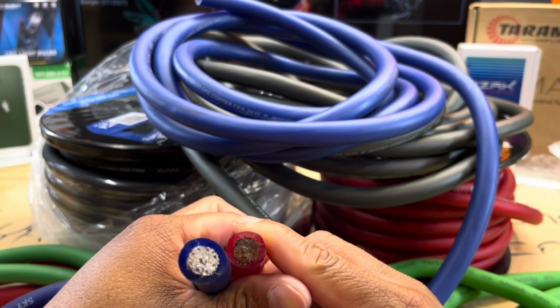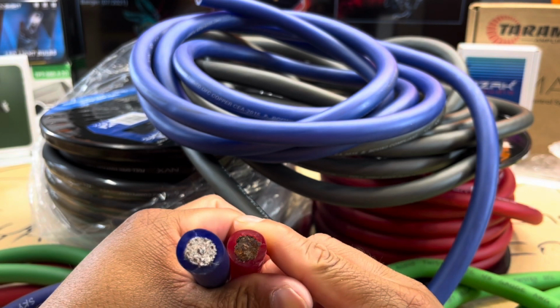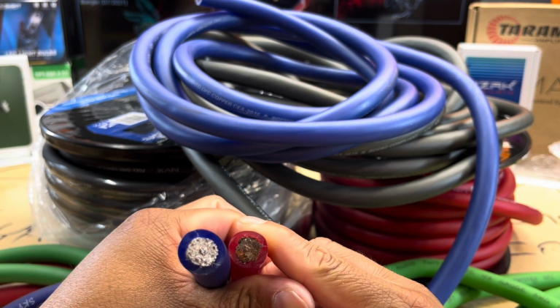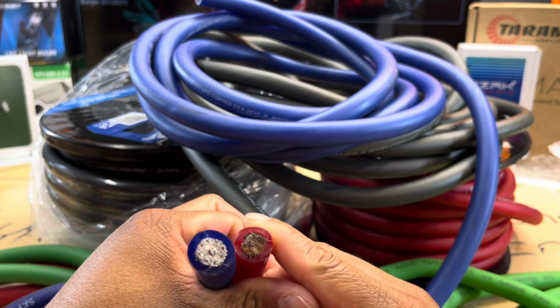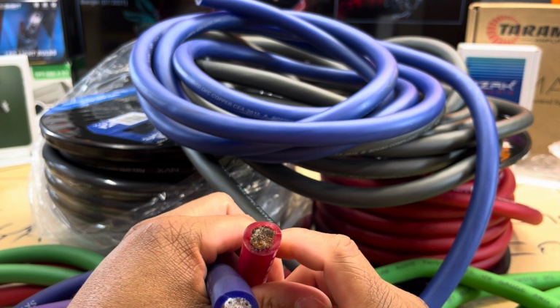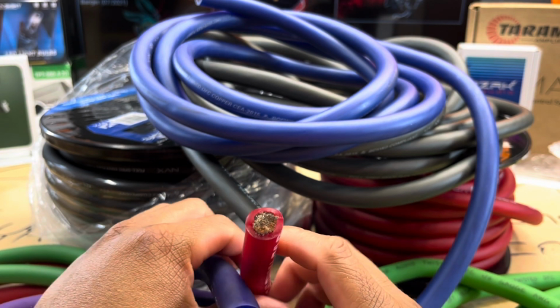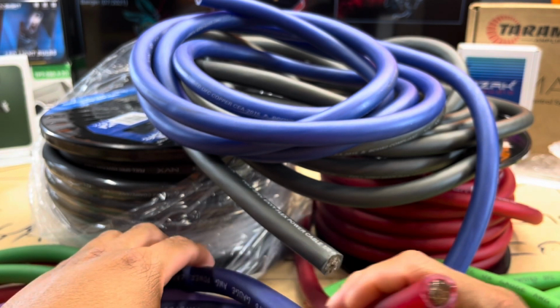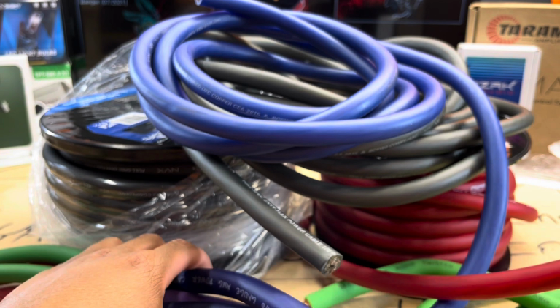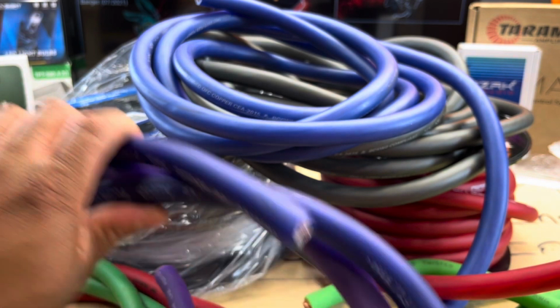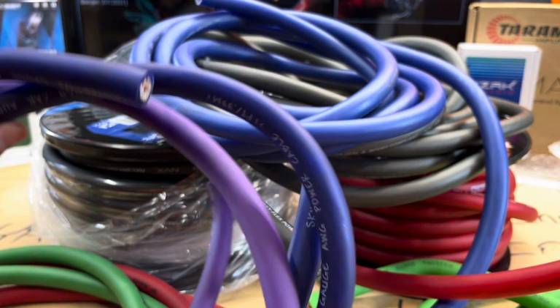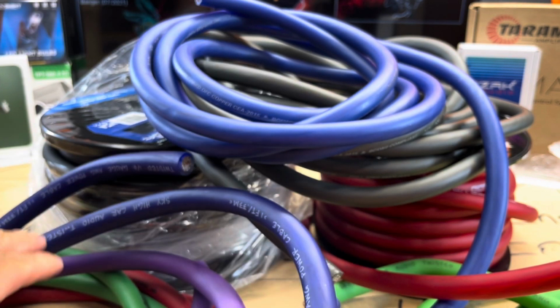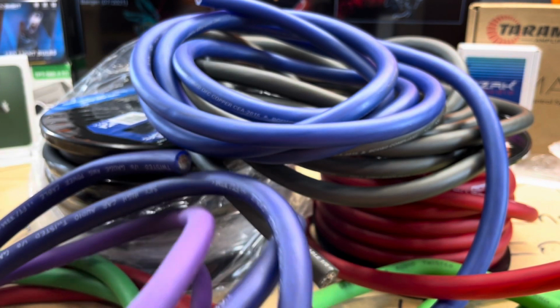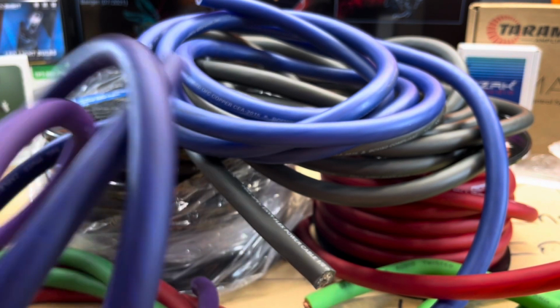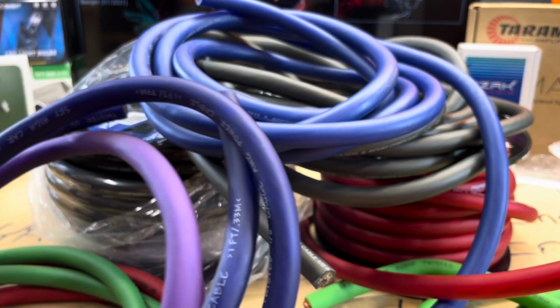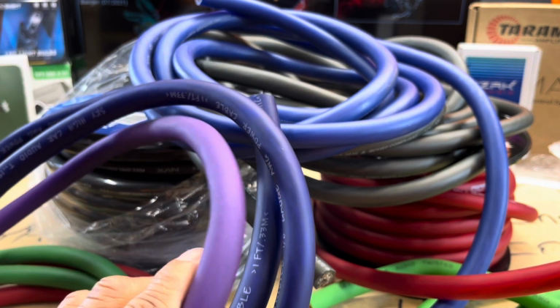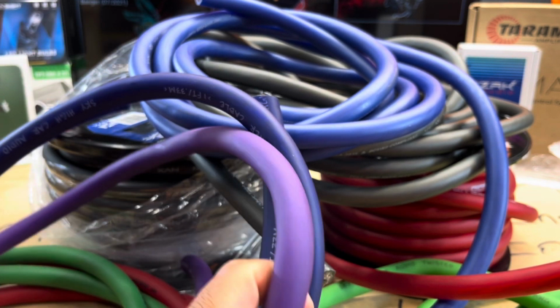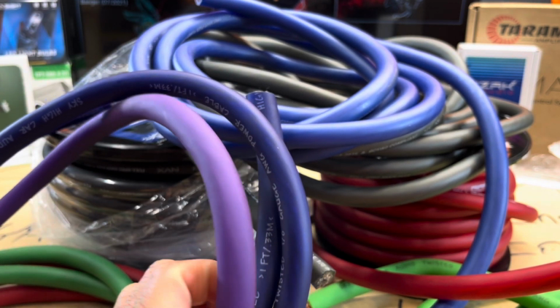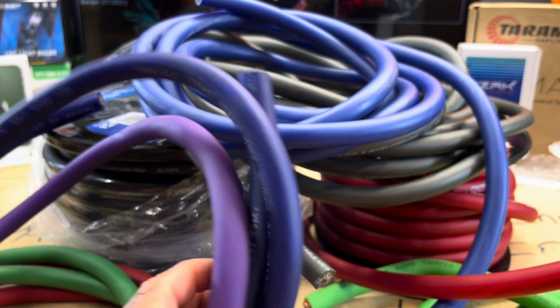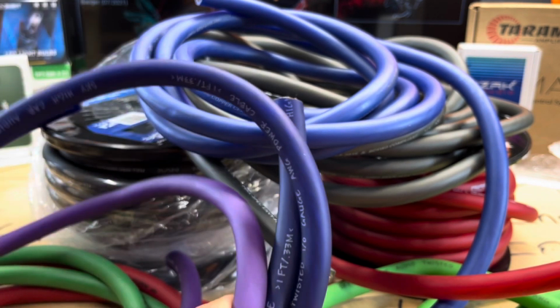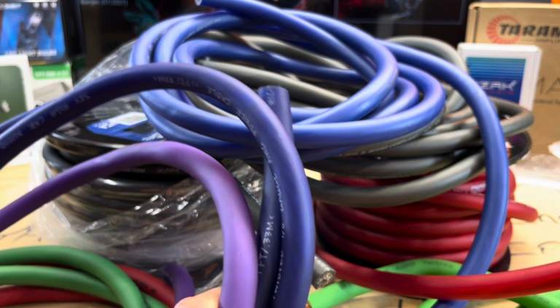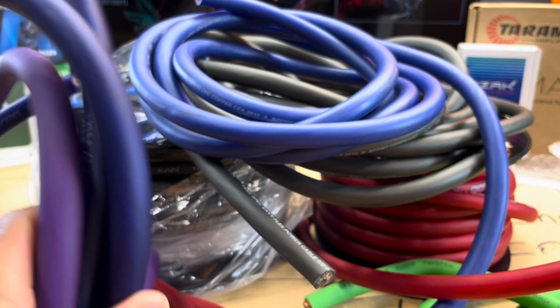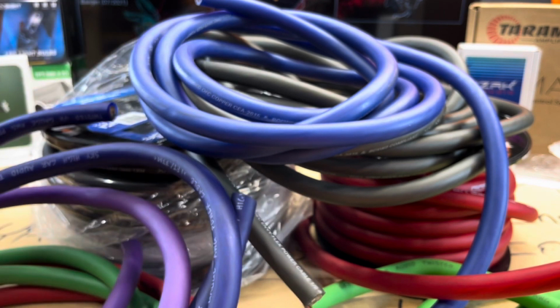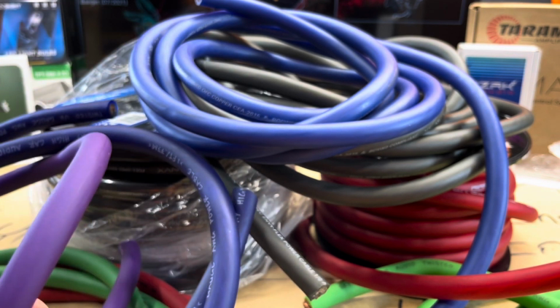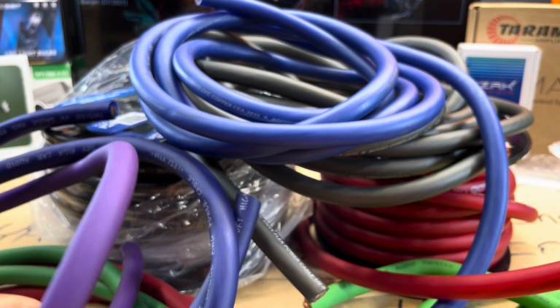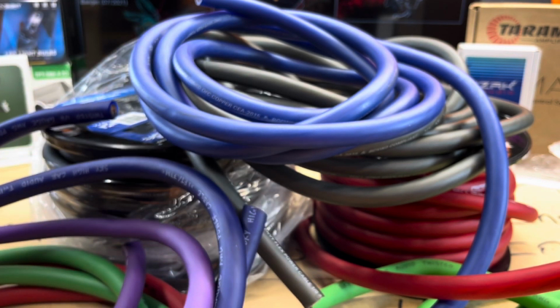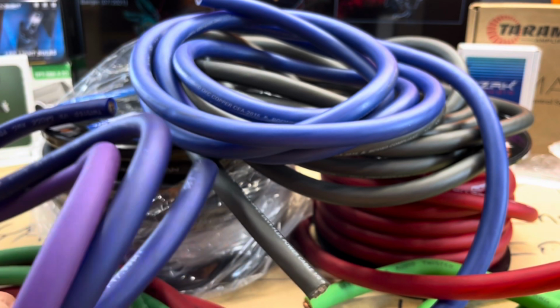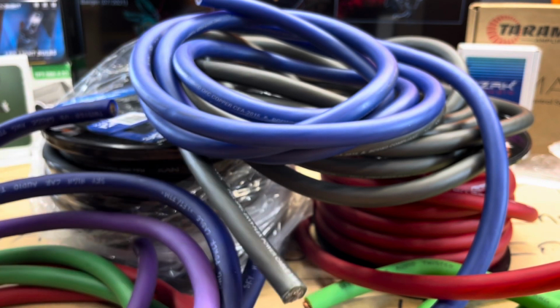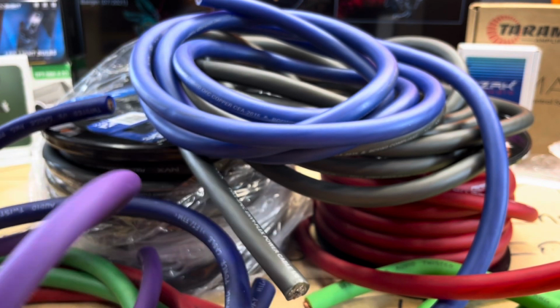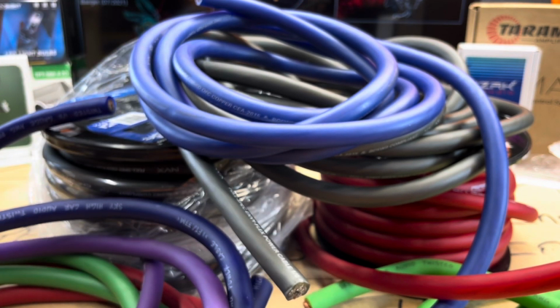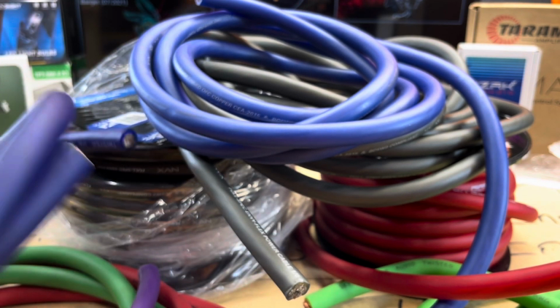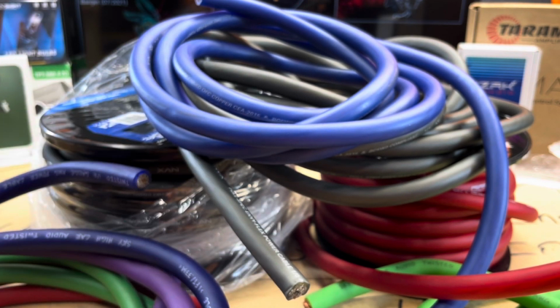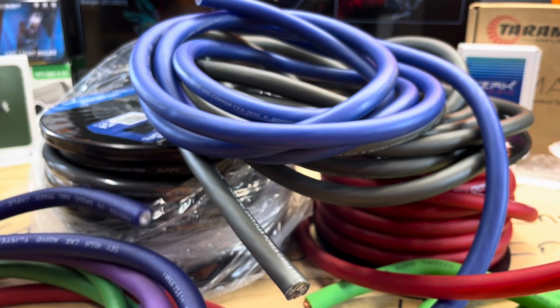That's a lot of CCA in that doggone jacket. Y'all know this was some stuff I was experimenting with as far as CCA wire. I got the purple and the blue — just wanted to get some different colors.